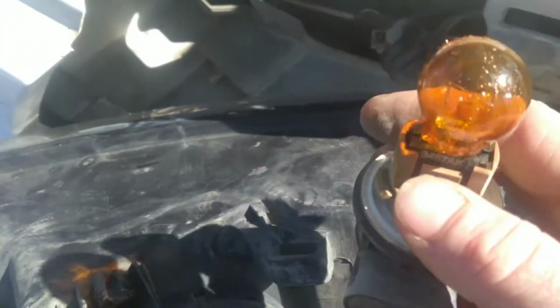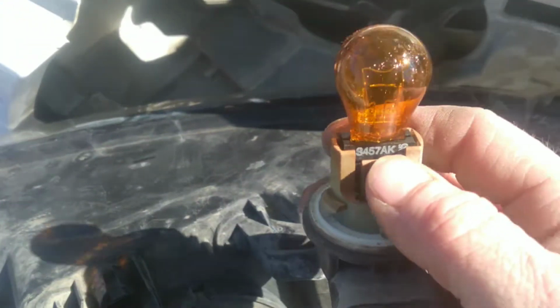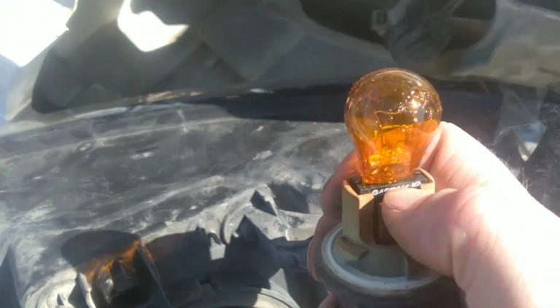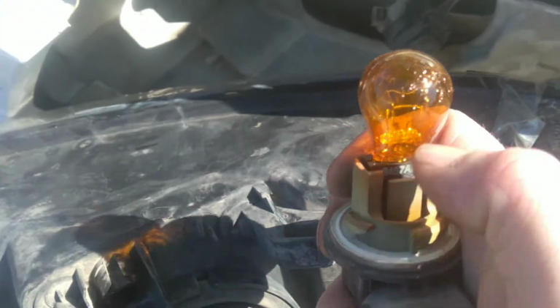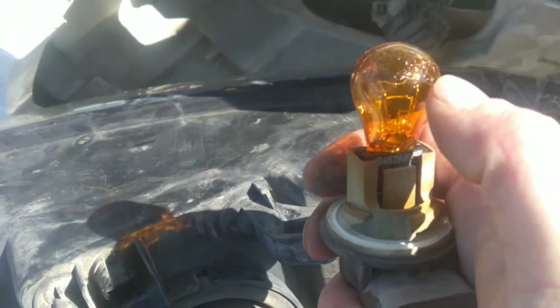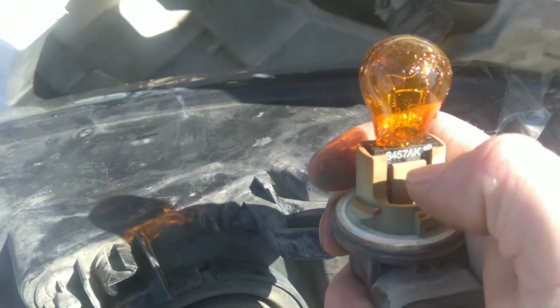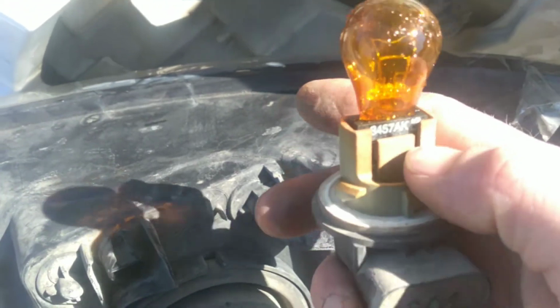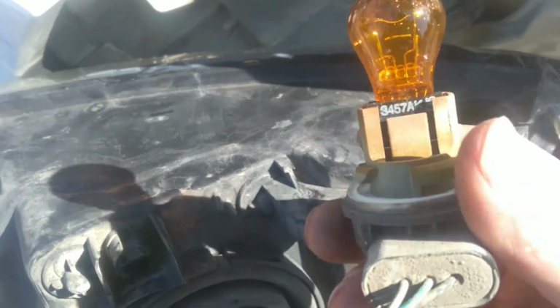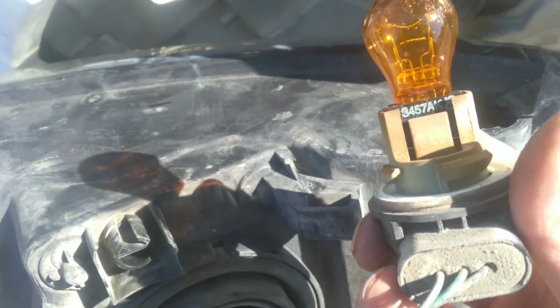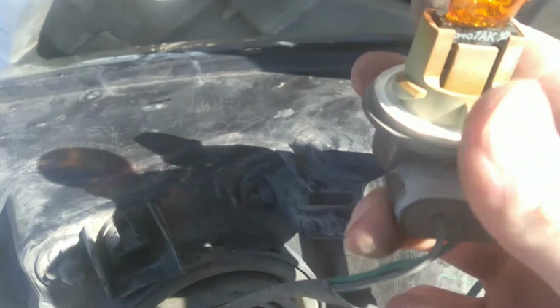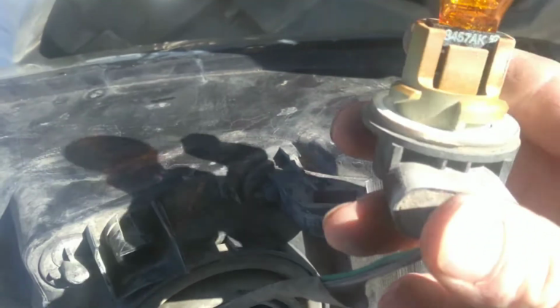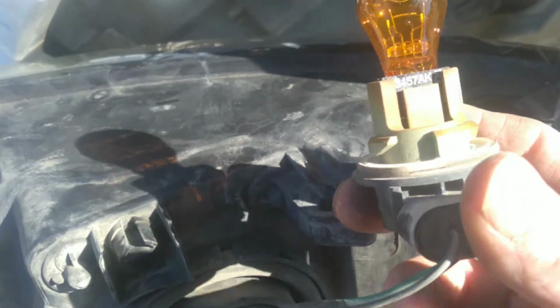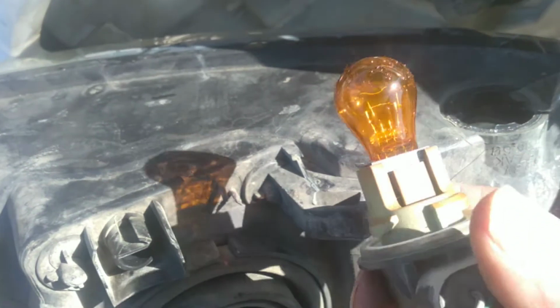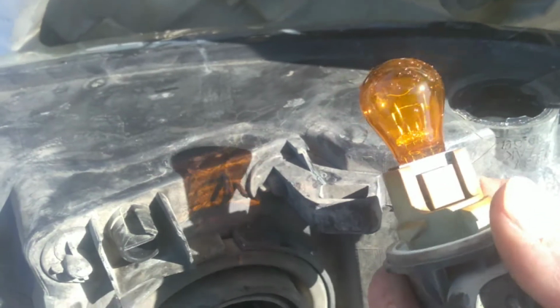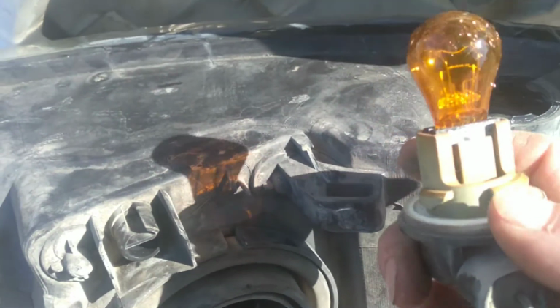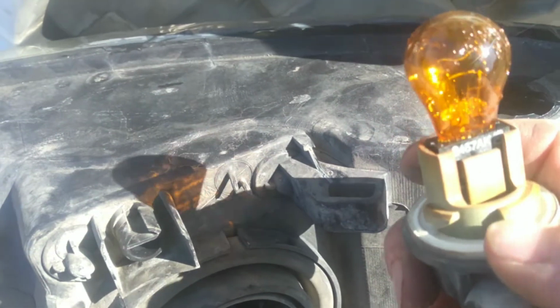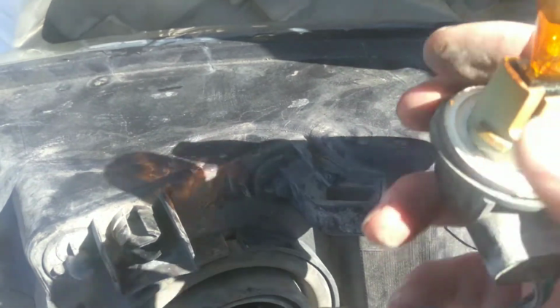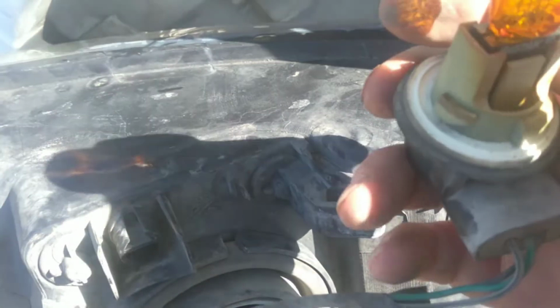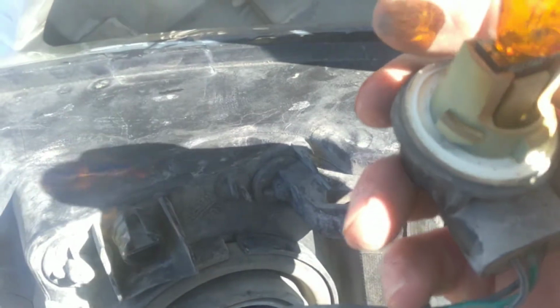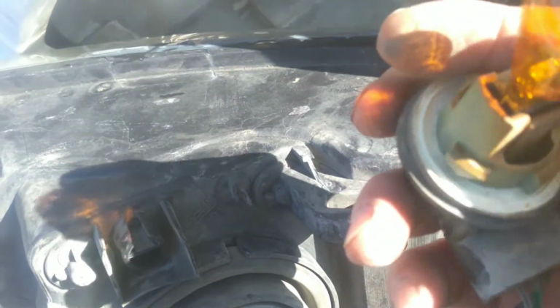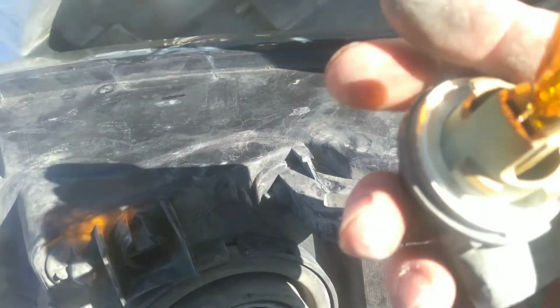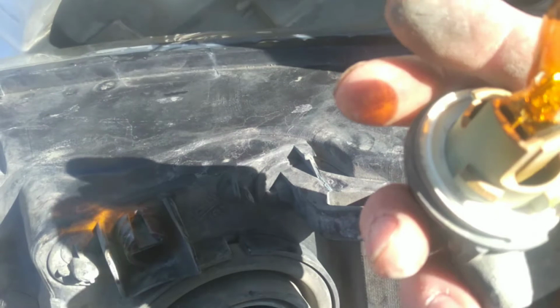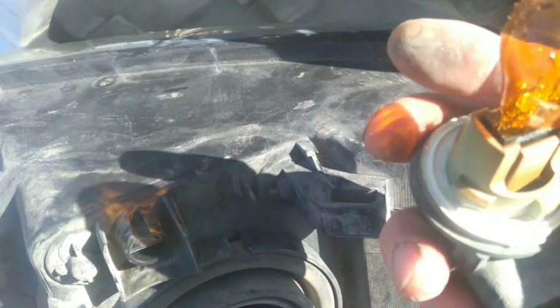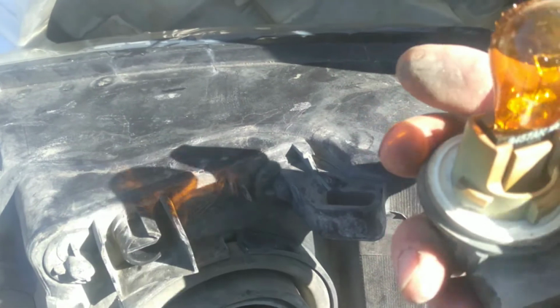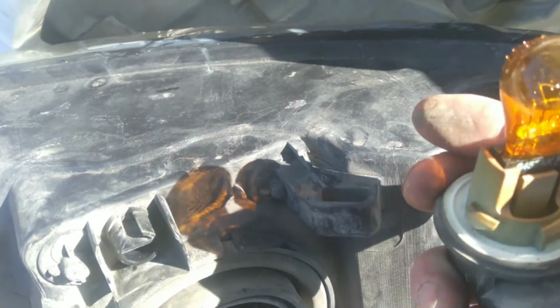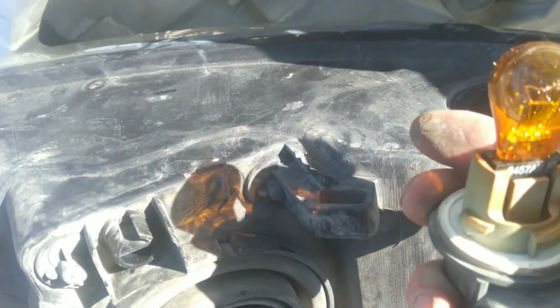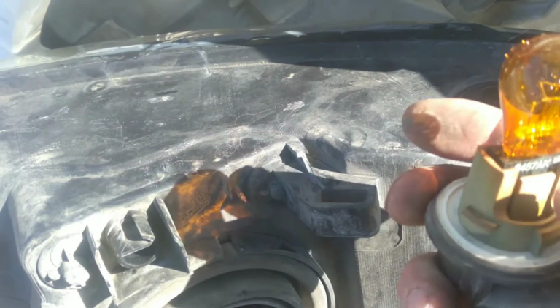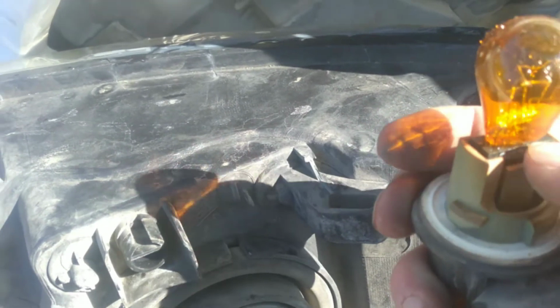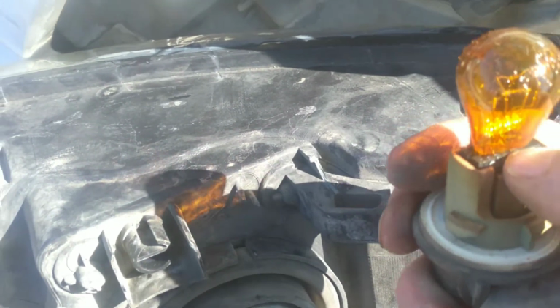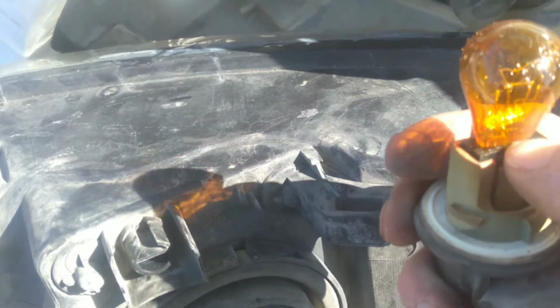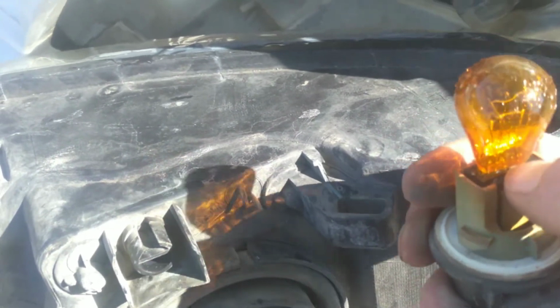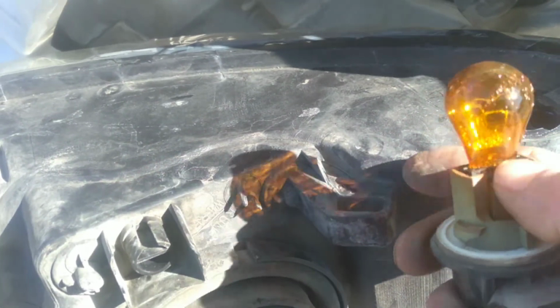Just pull straight out, goes straight back in. You've got to watch — wear gloves when you do this. You don't want to get your hands on these bulbs; they will blow once you apply power to them.